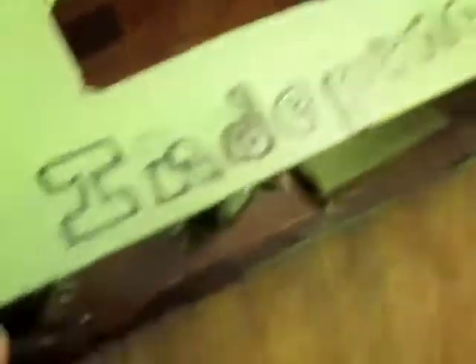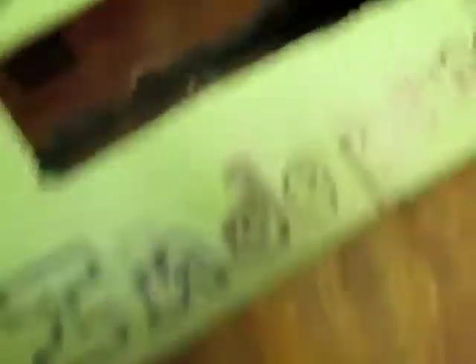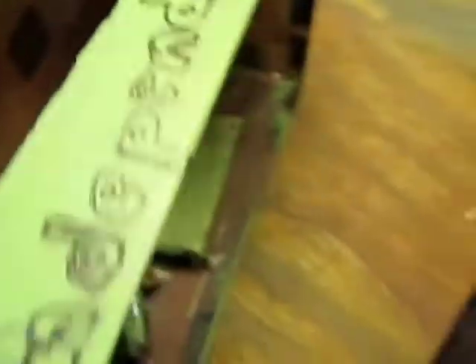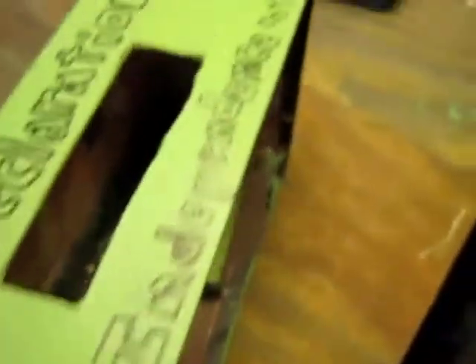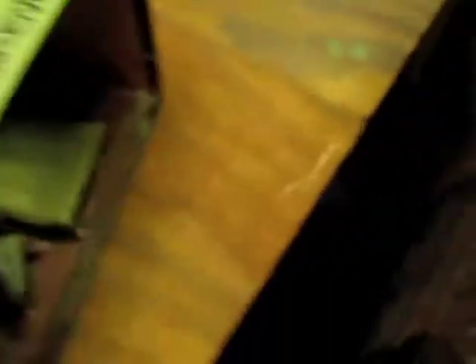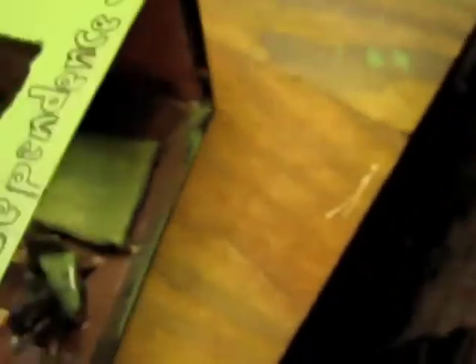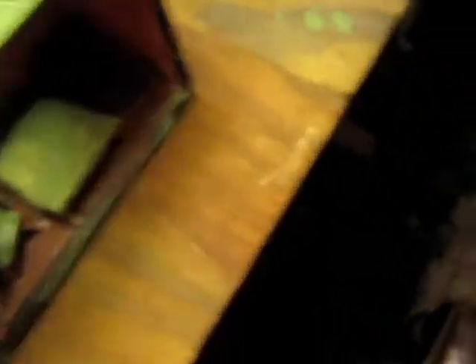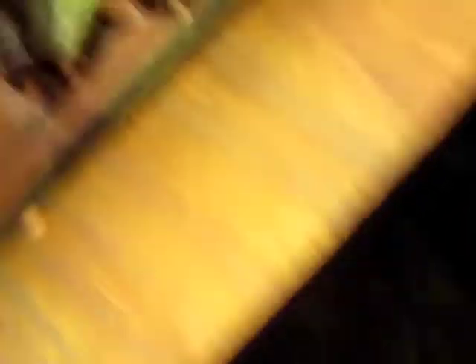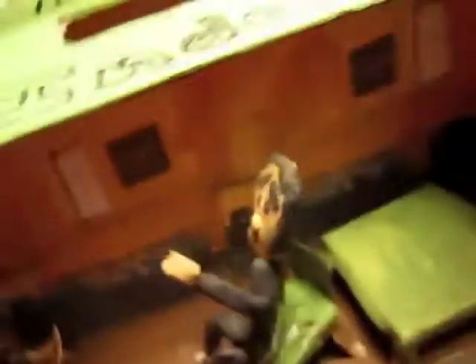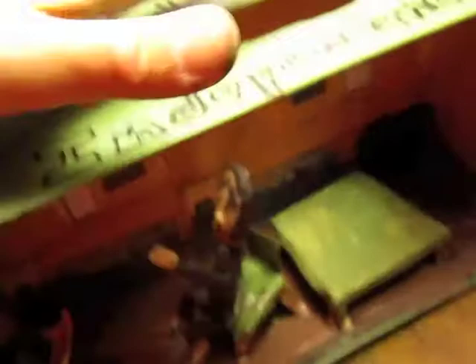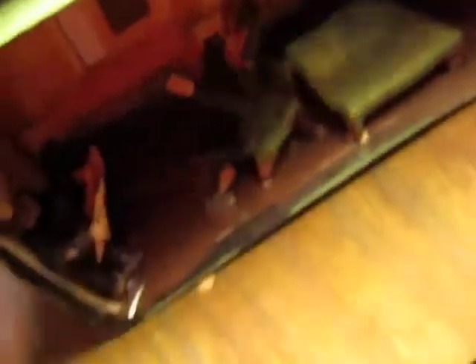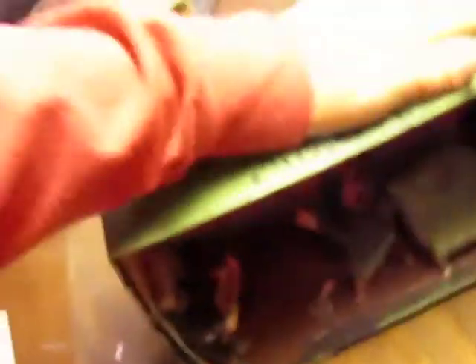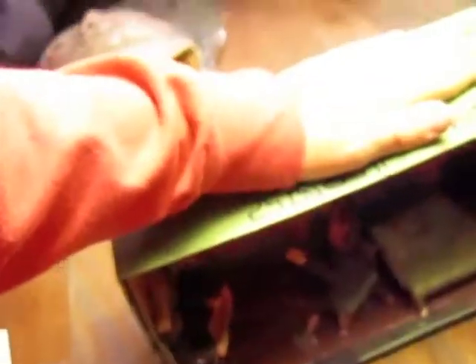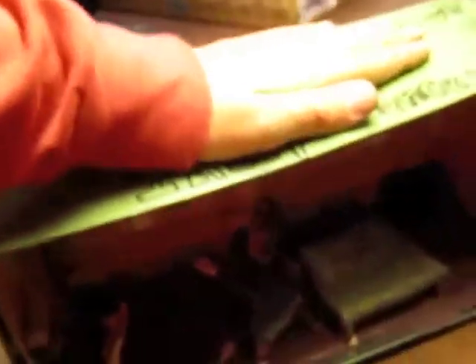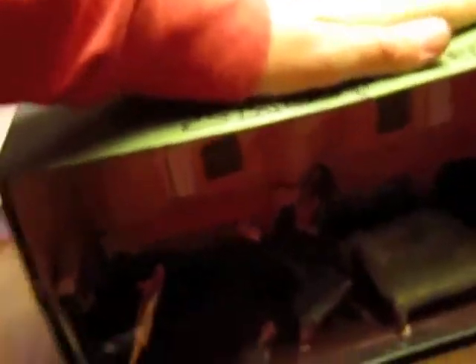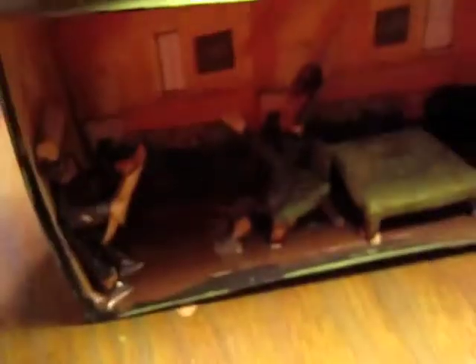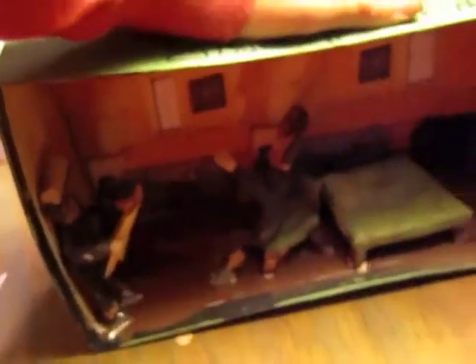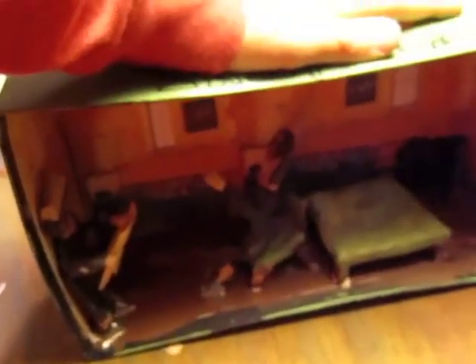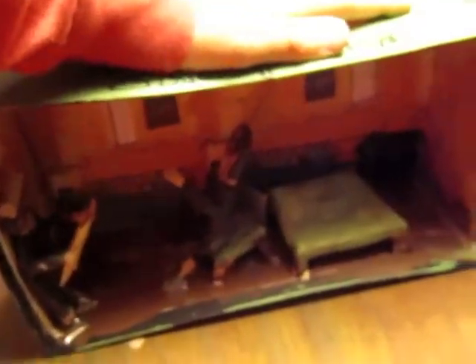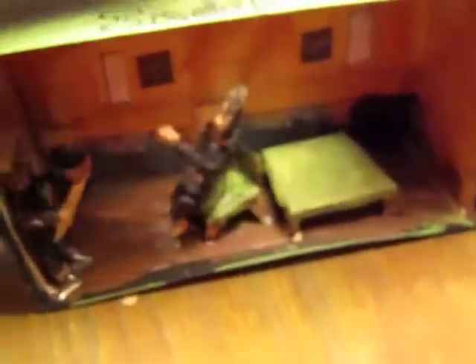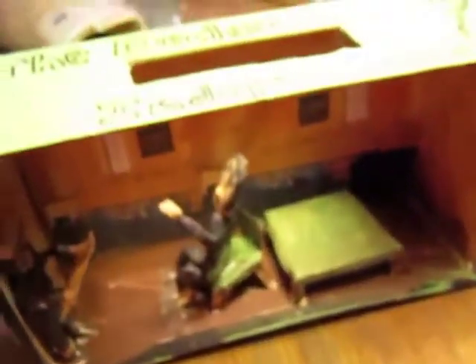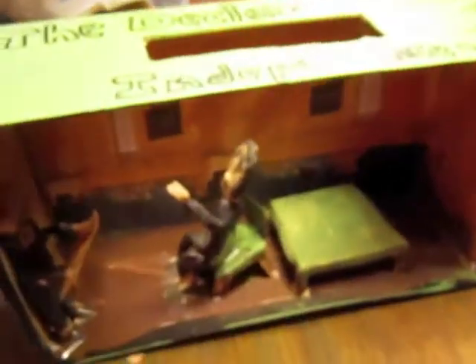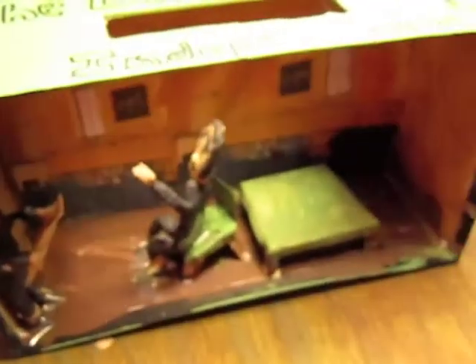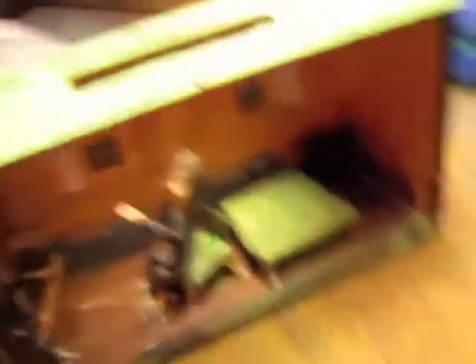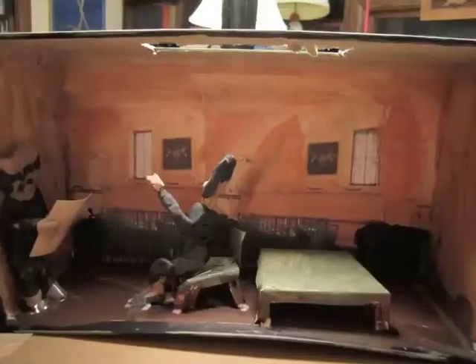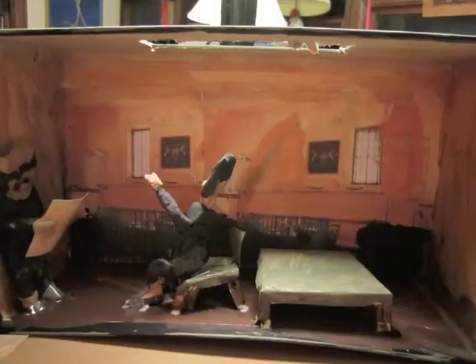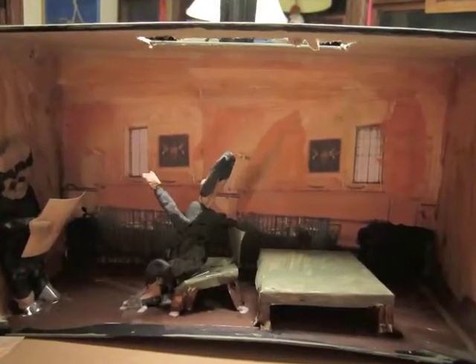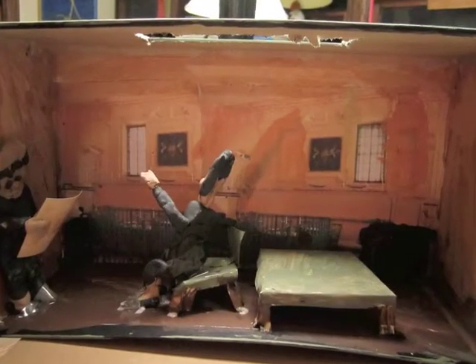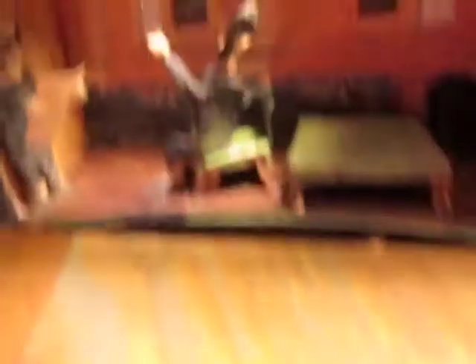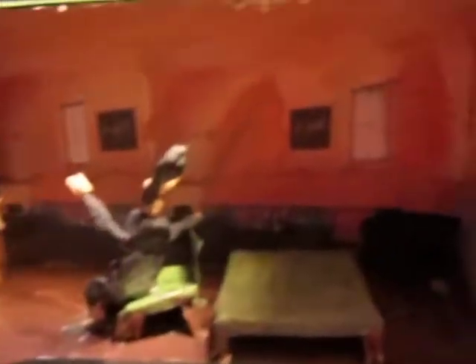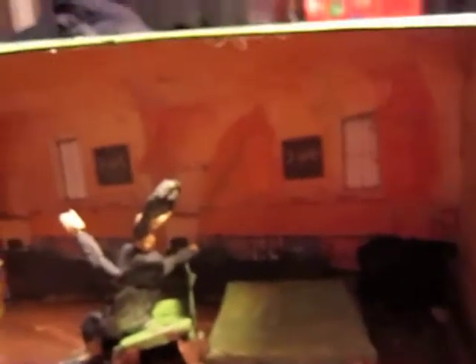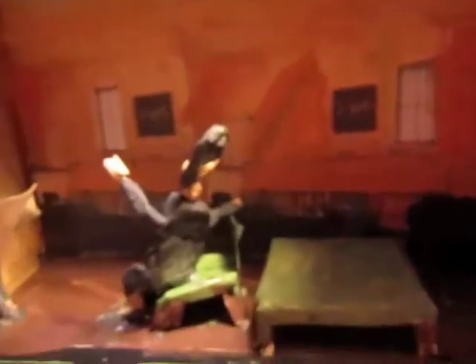I put a hole in the top so light could come through. It's dark — it's light. That's my finished diorama.